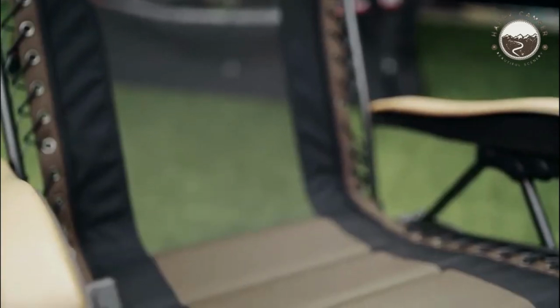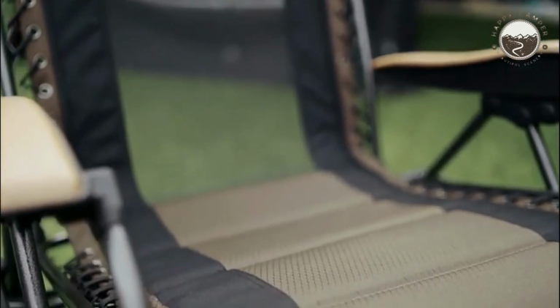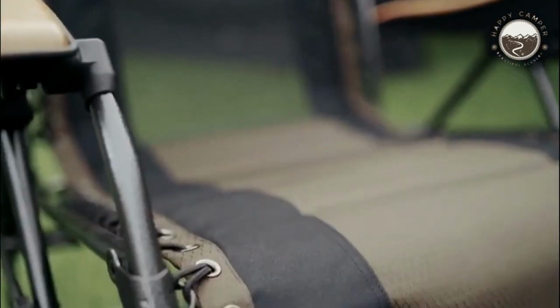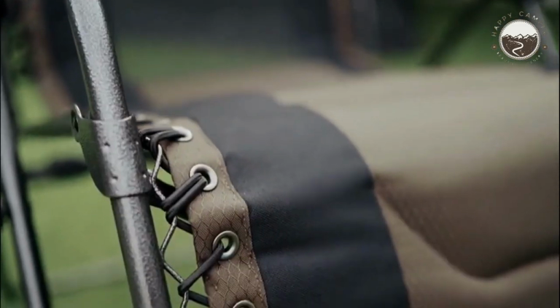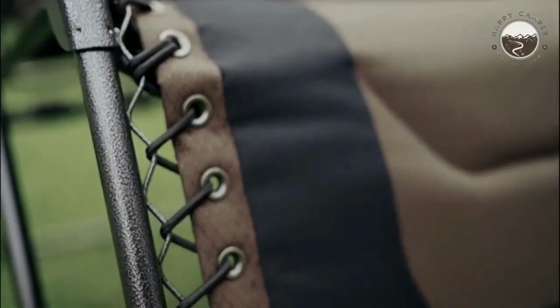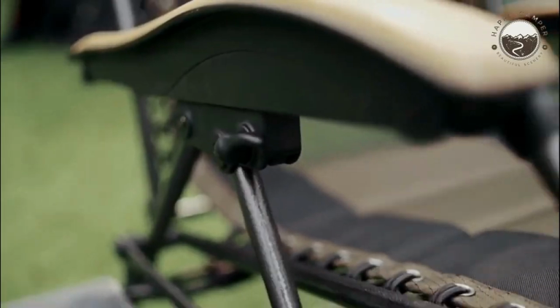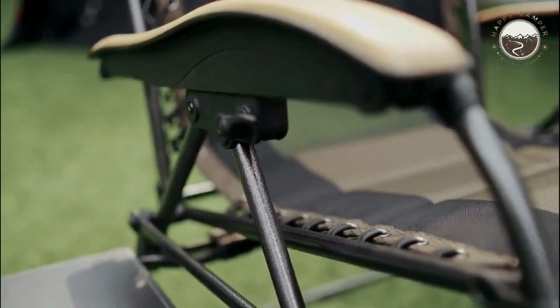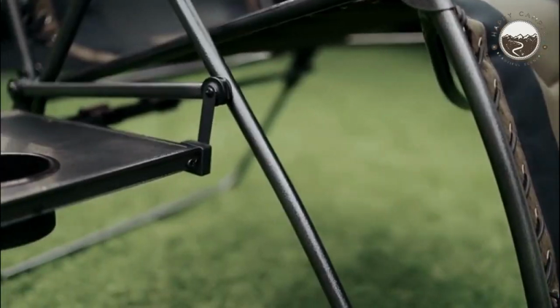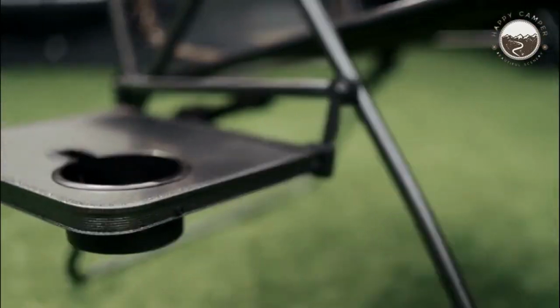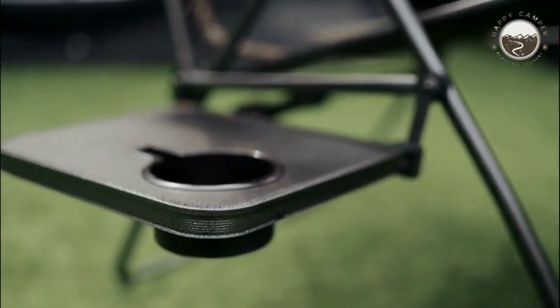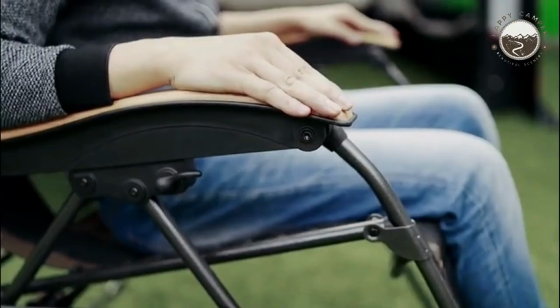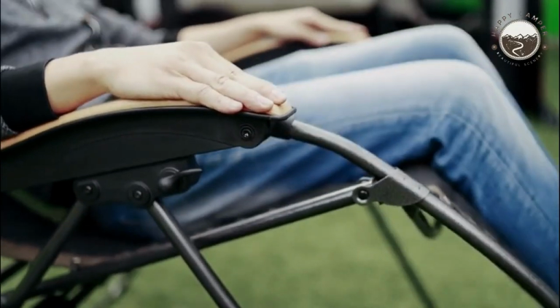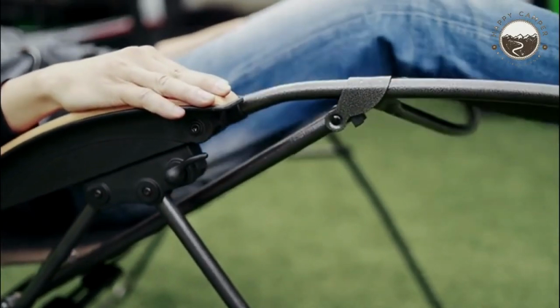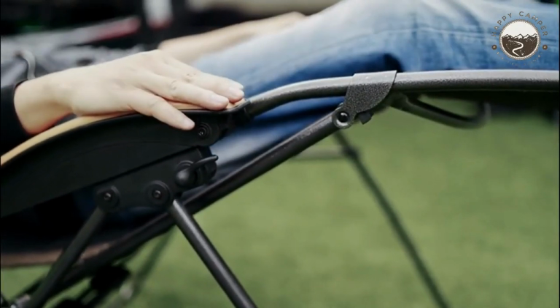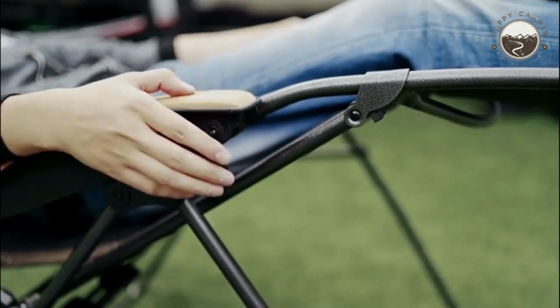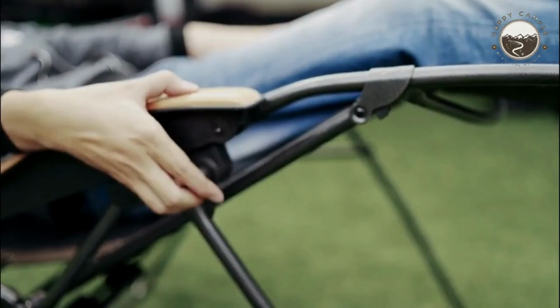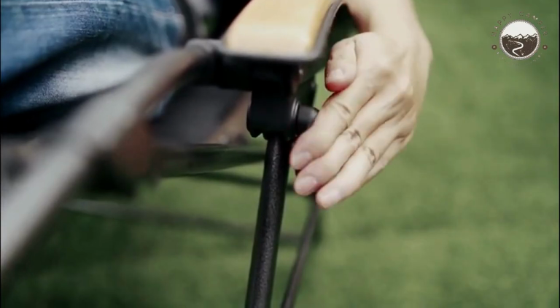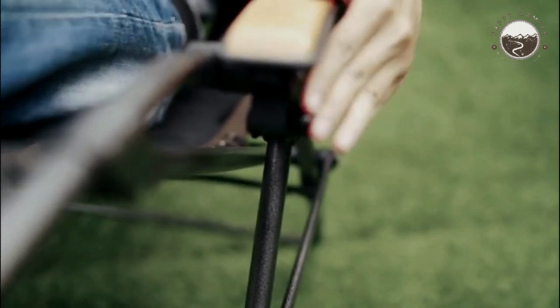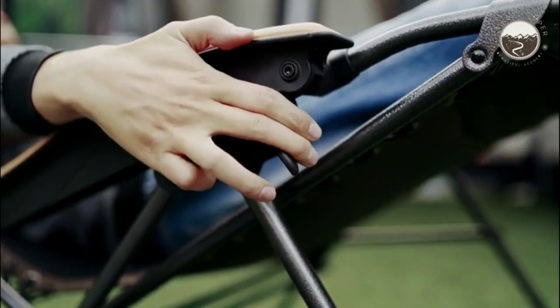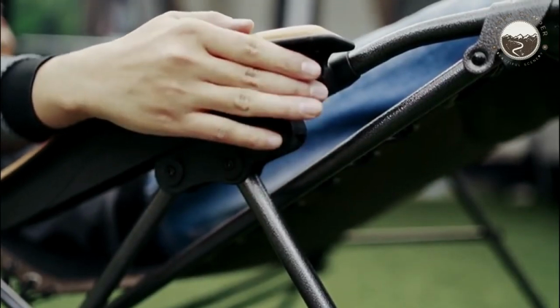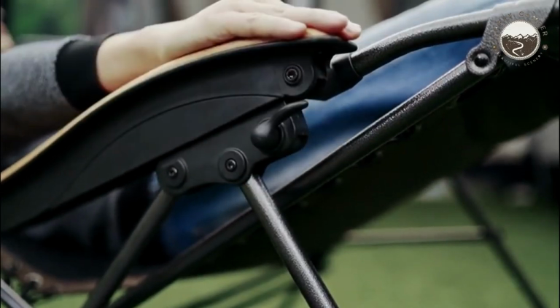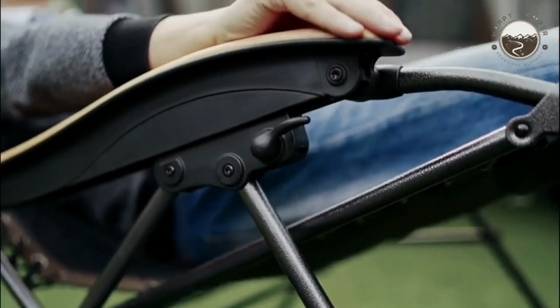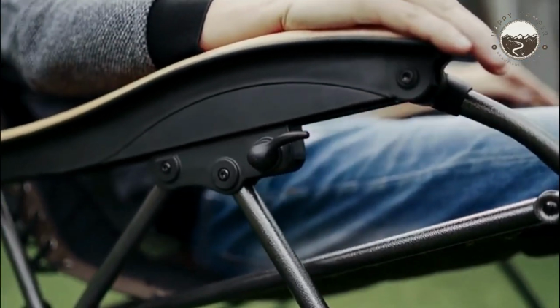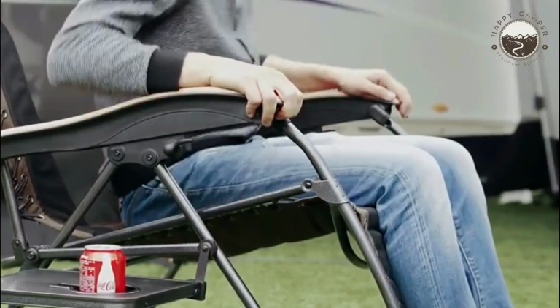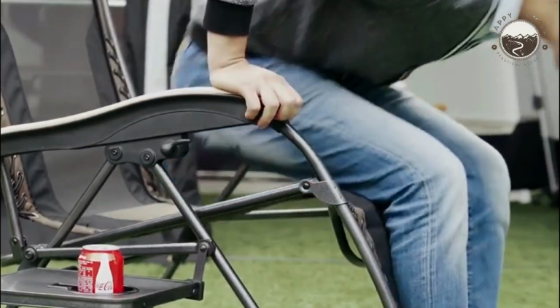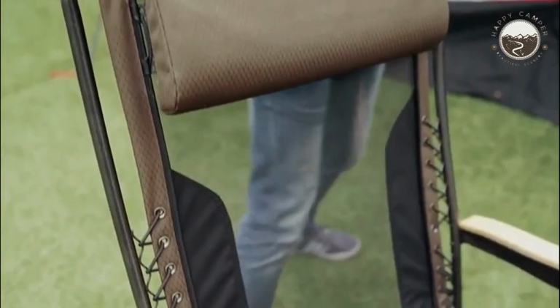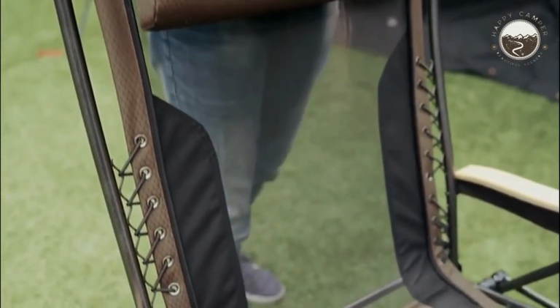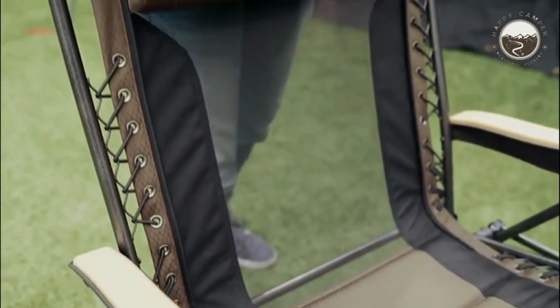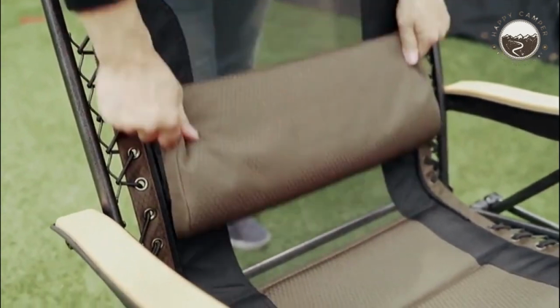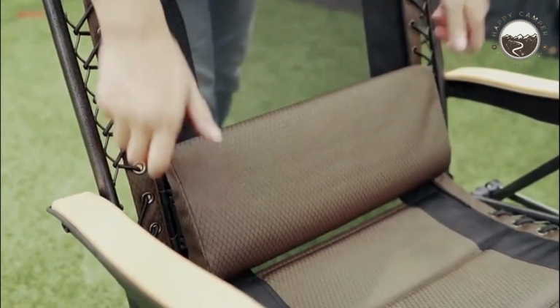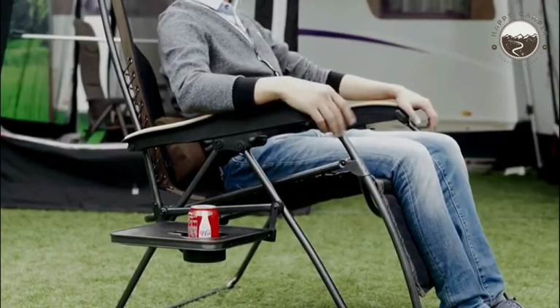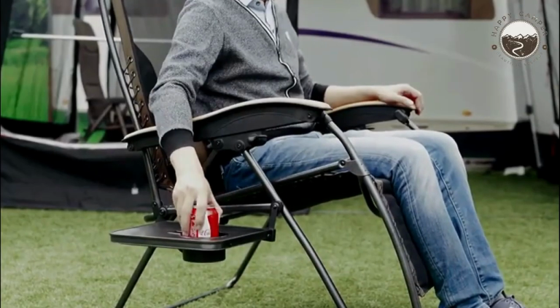The side table on this recliner really completes the luxury experience. In addition to holding your phone, tablet, or snack, it also has a slot to keep your drink from sliding out of place. Something you may not know from just a photo is that the wooden armrests are actually made of eco-friendly wood.